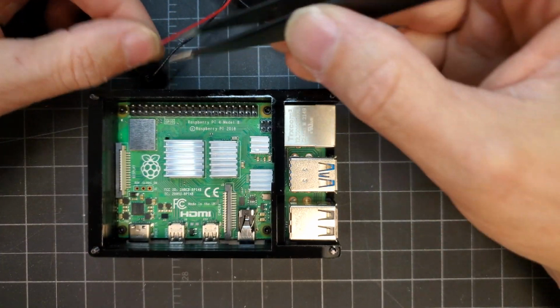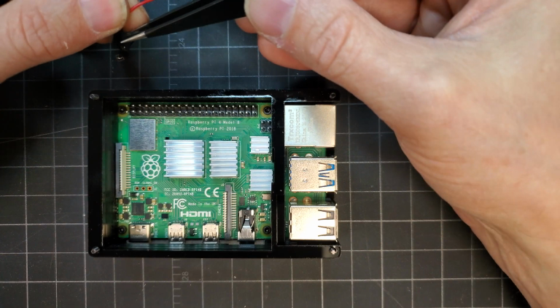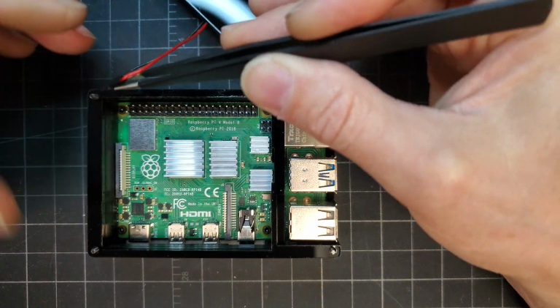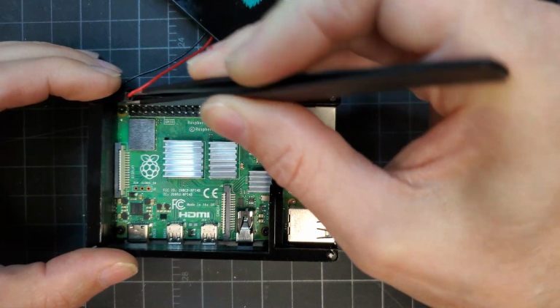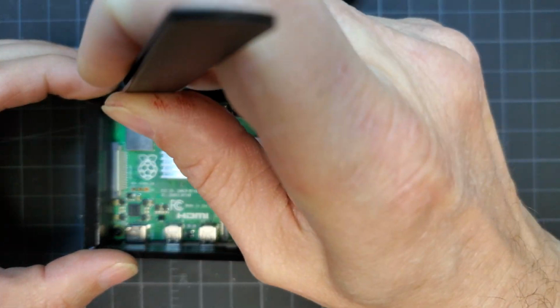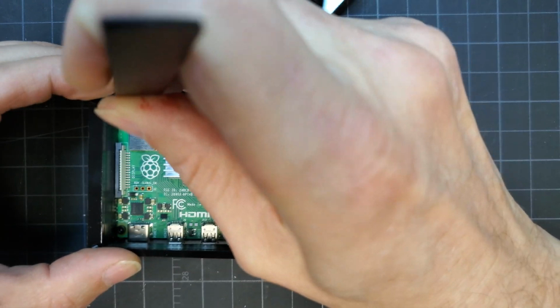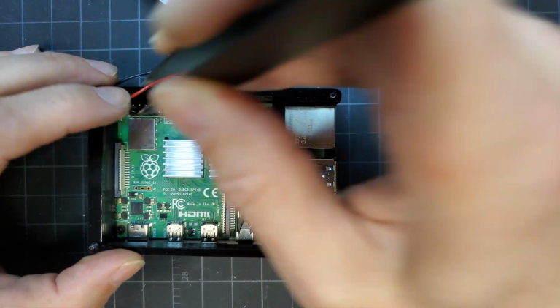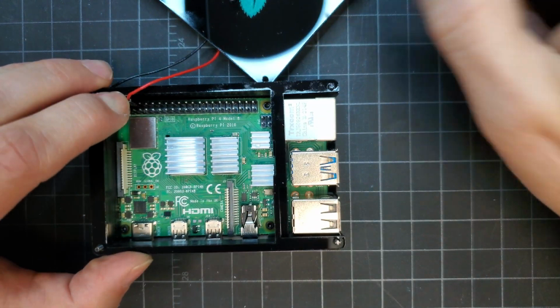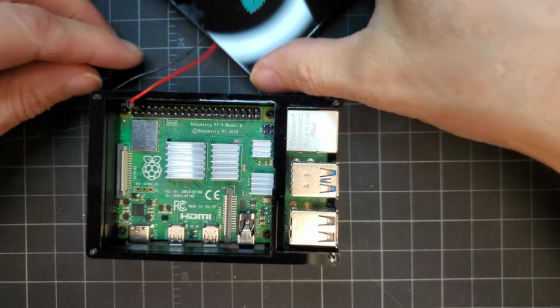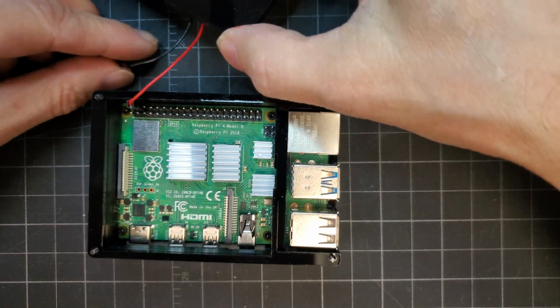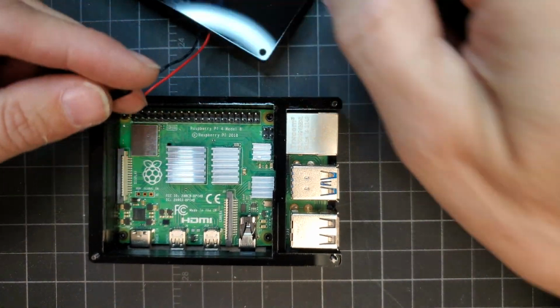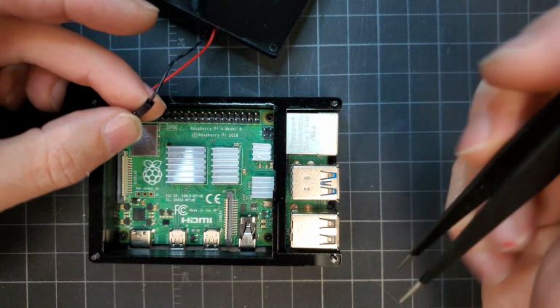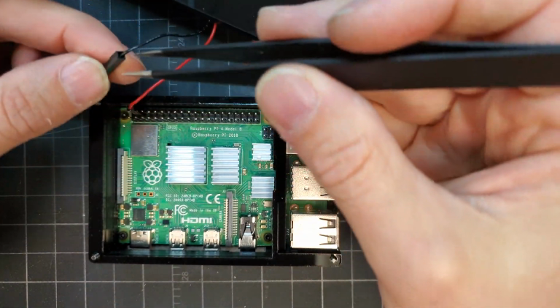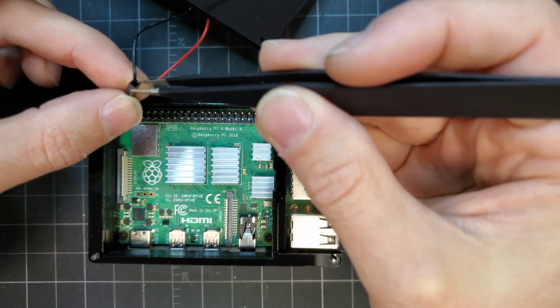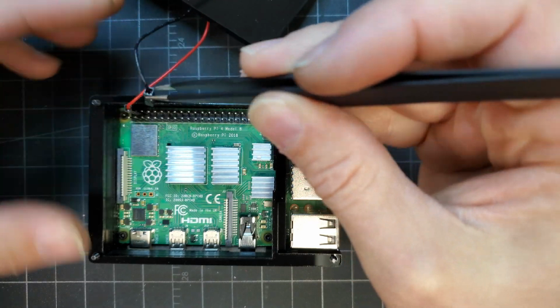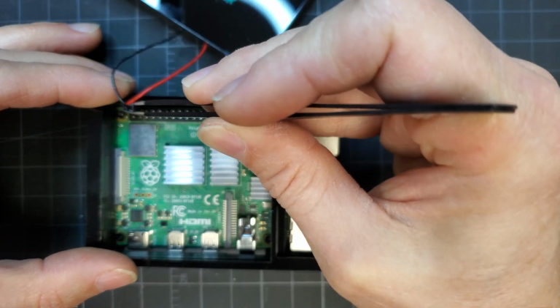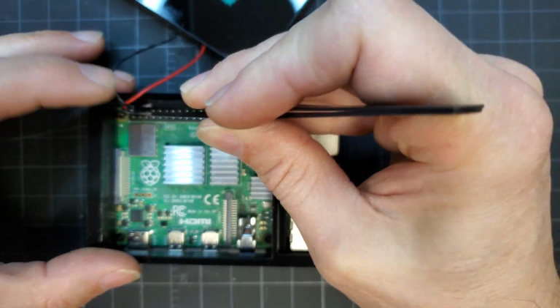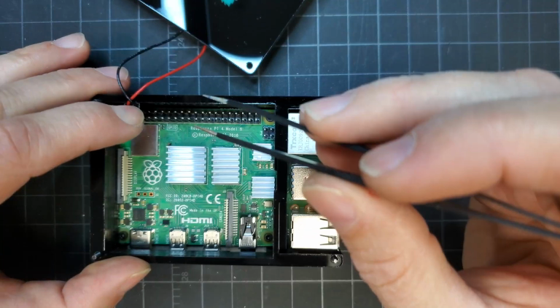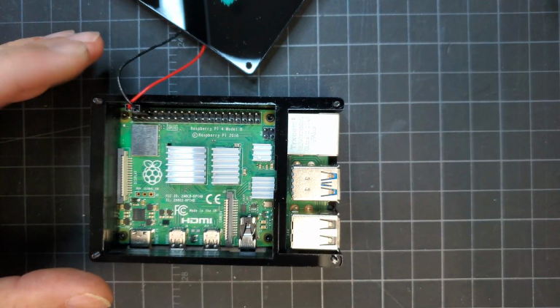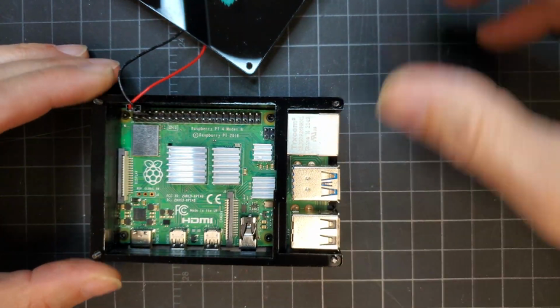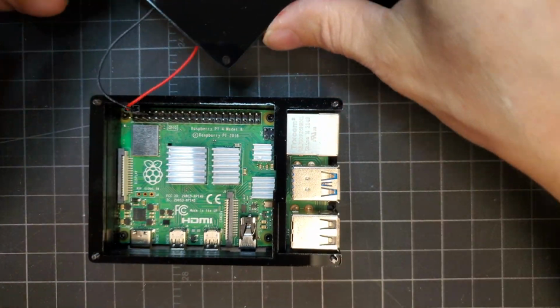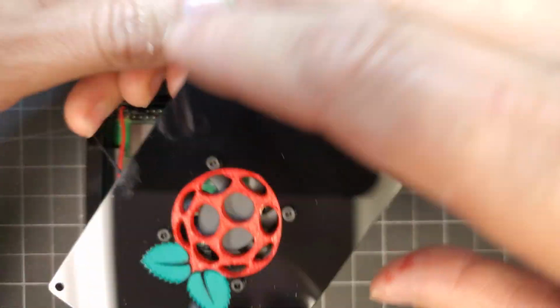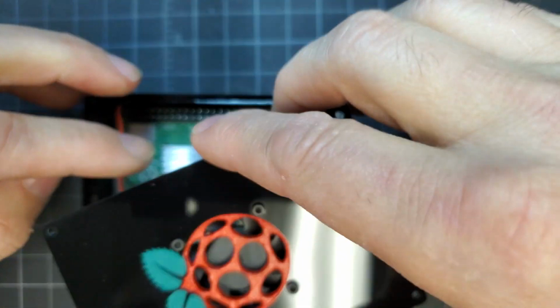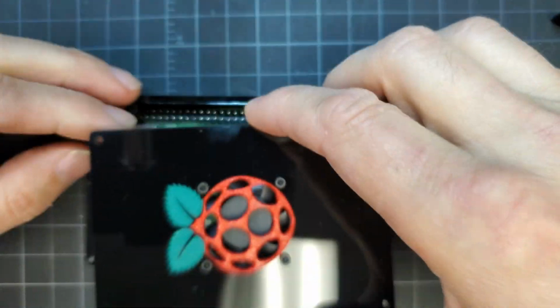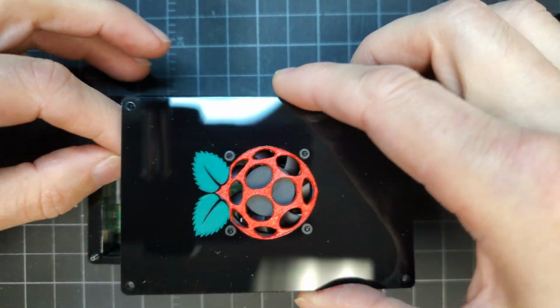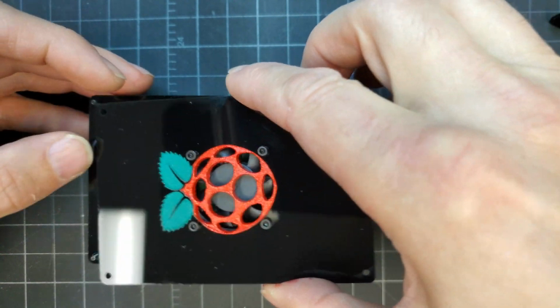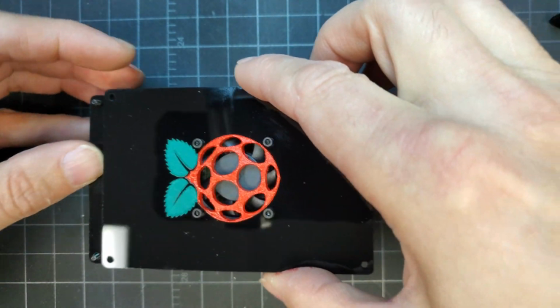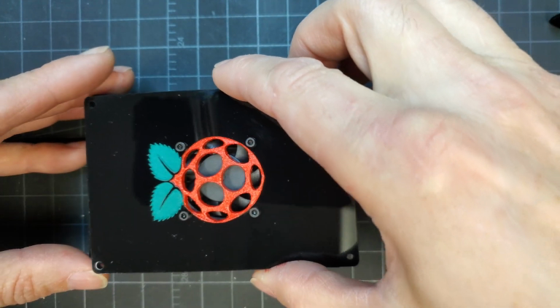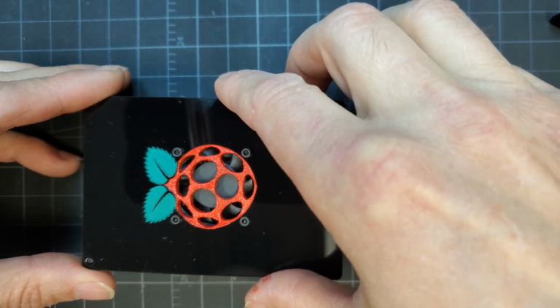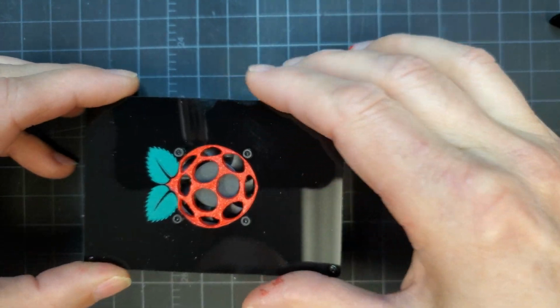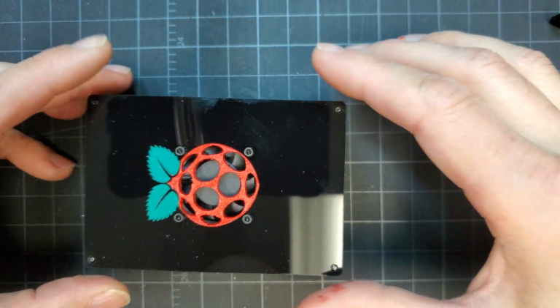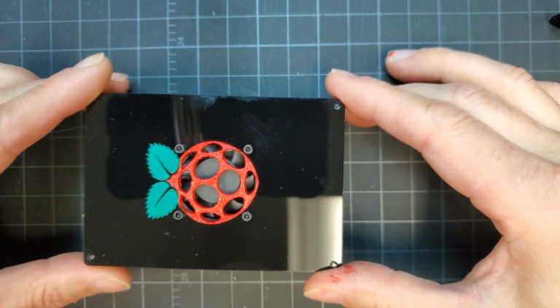The fan's power connectors were plugged into the board's 5-volt pins — this would spin the fan at full power. It's hard to see, but the pins I used in that row are the second and third pins. It looks like I used the first pin, but it's actually hidden behind the connector.